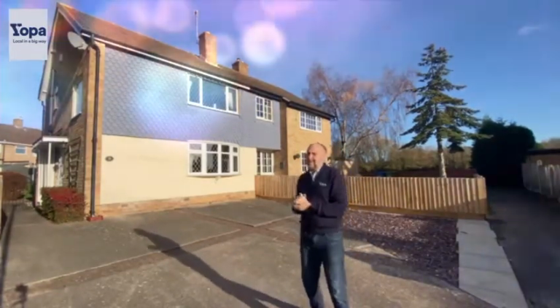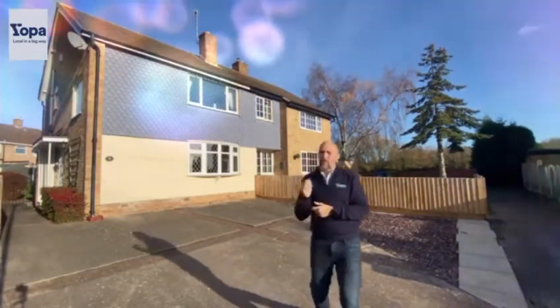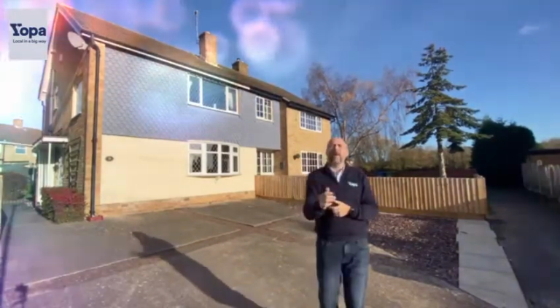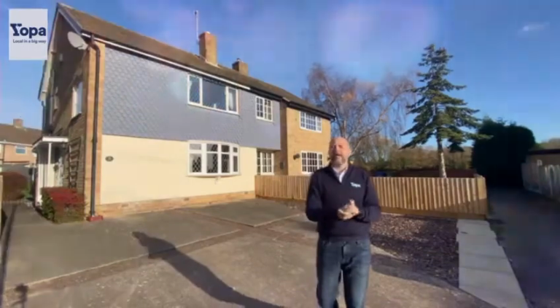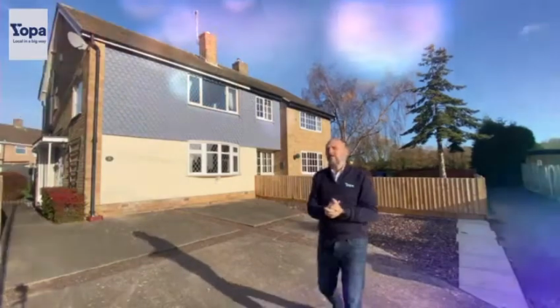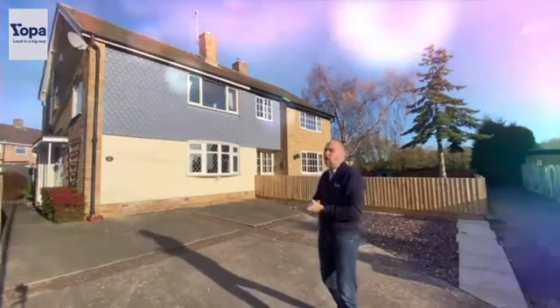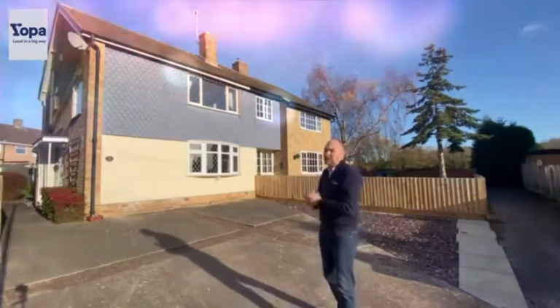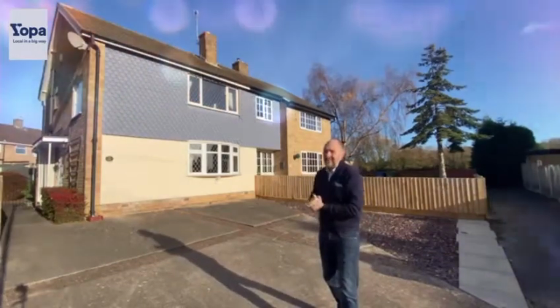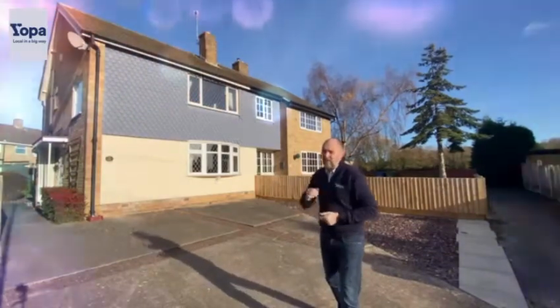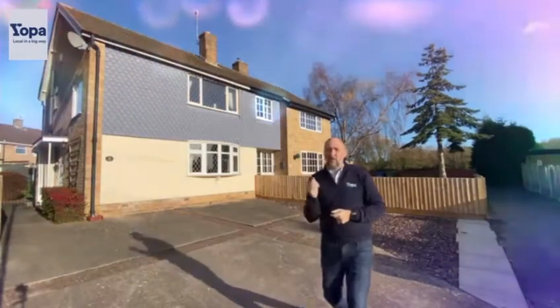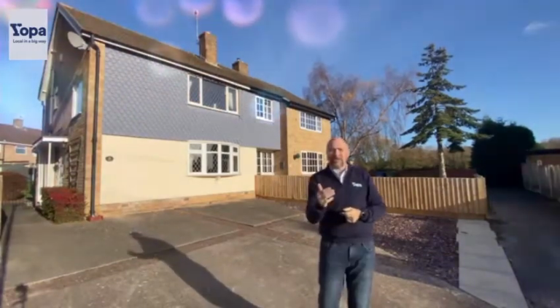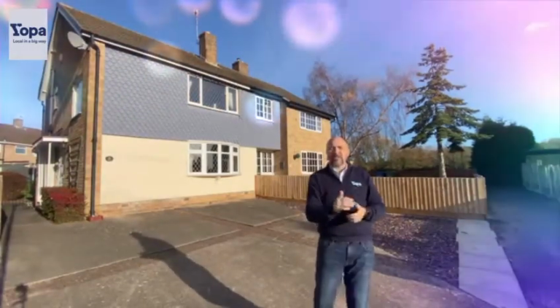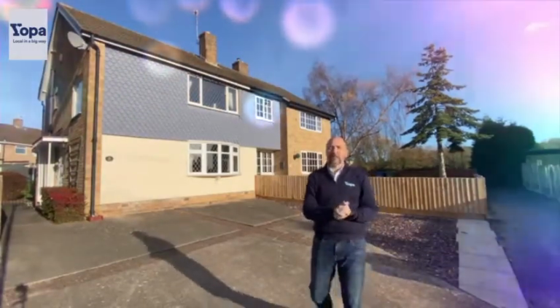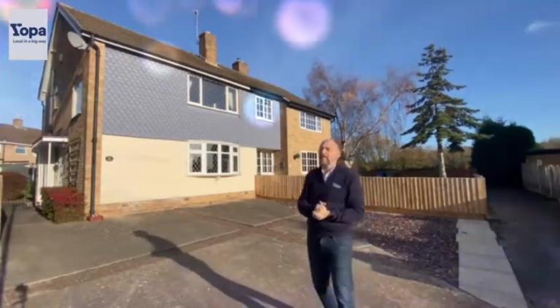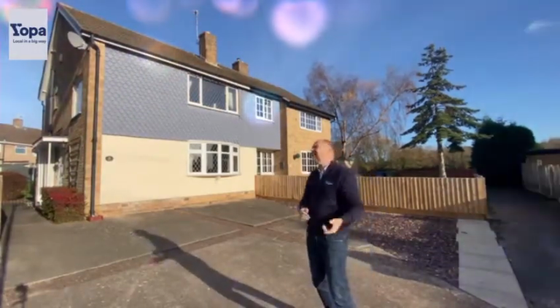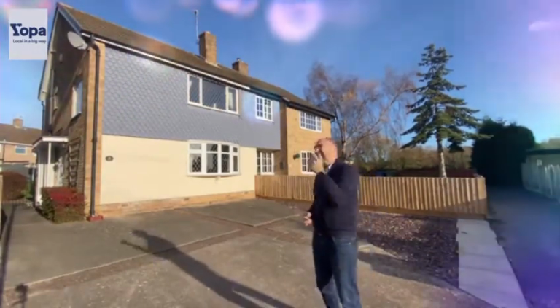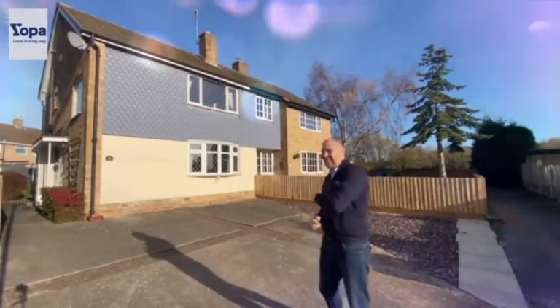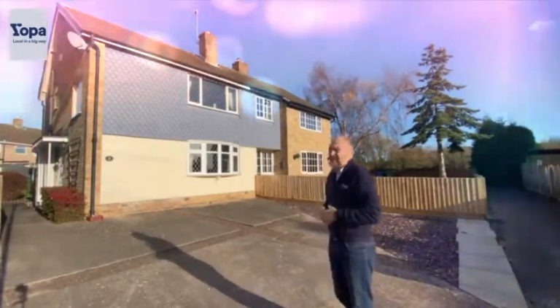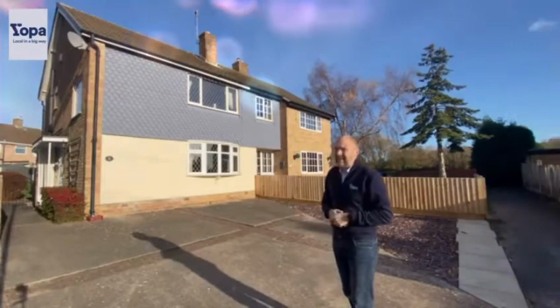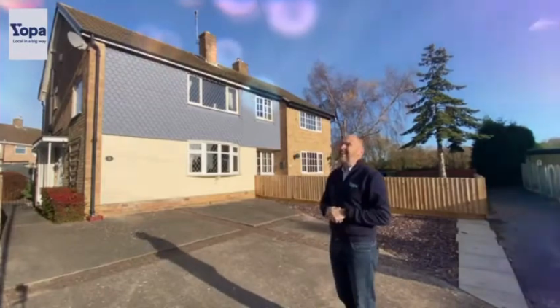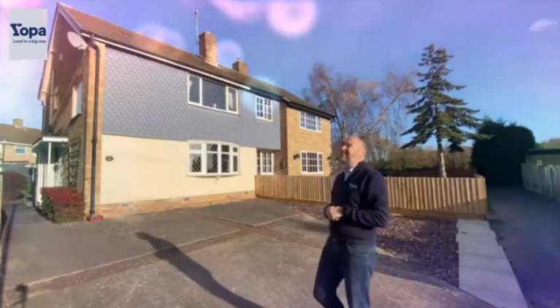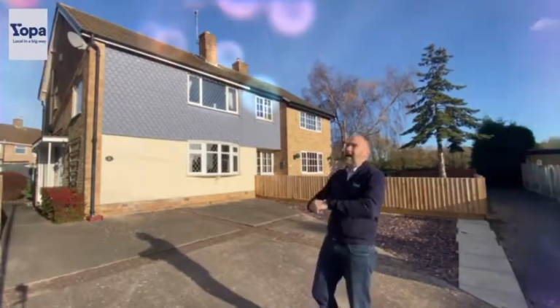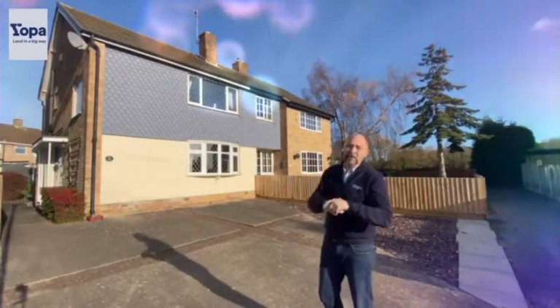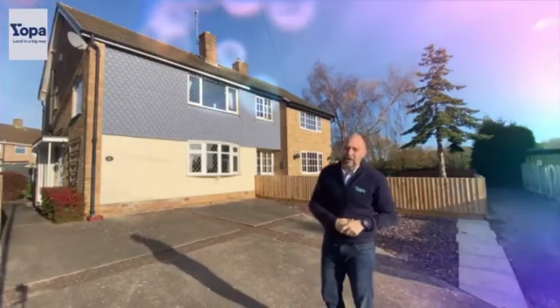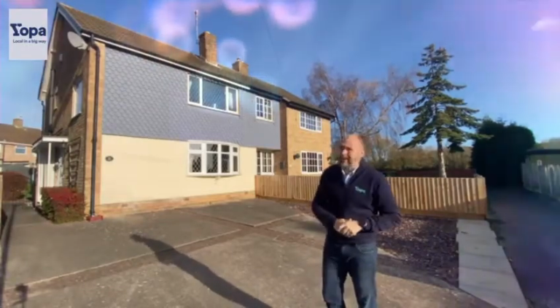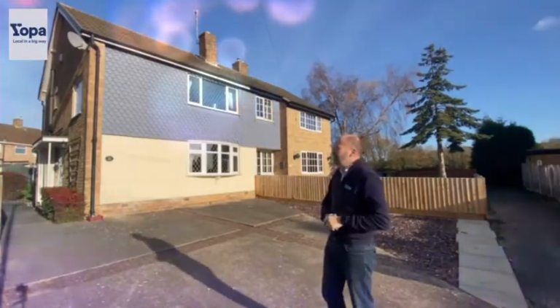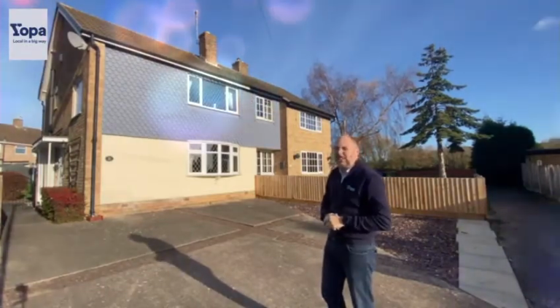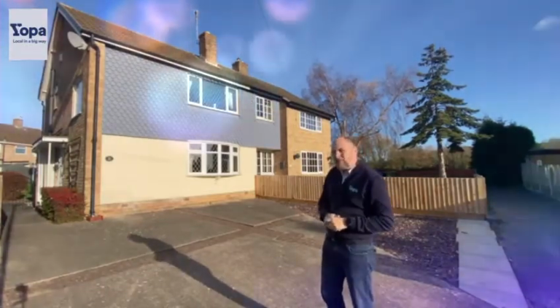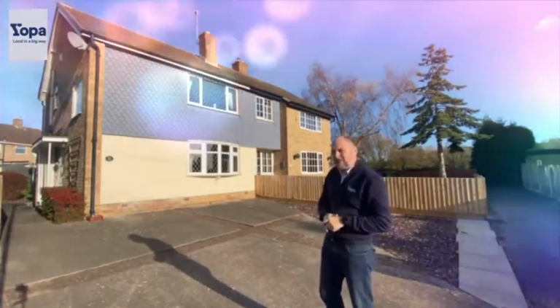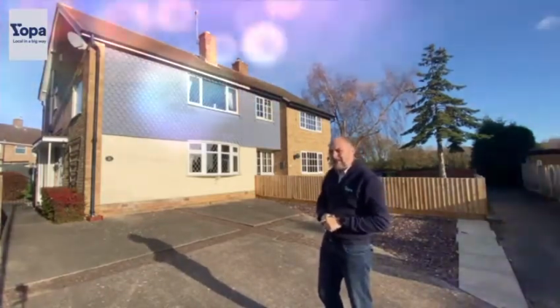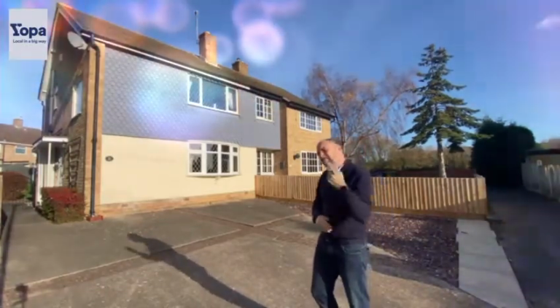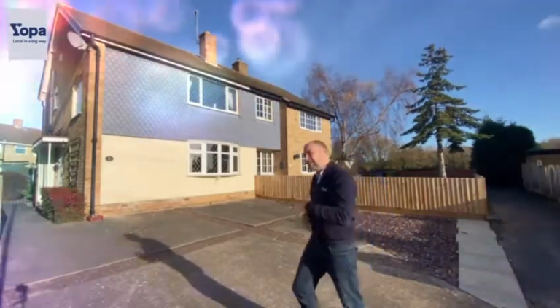It's going on the market for offers in excess of £170,000. Let's take a look inside — it is absolutely cracking and it's always this sunny here. Let's go.